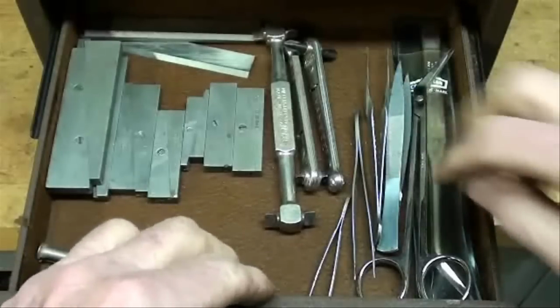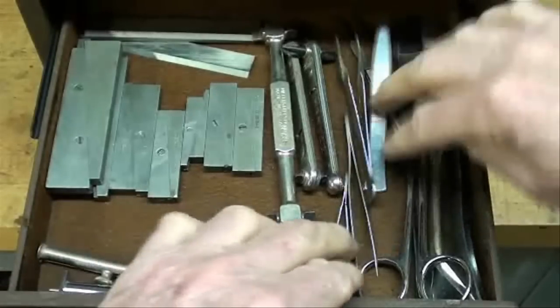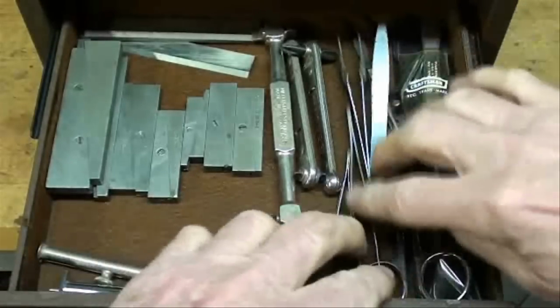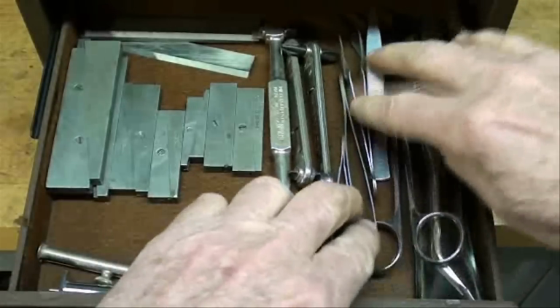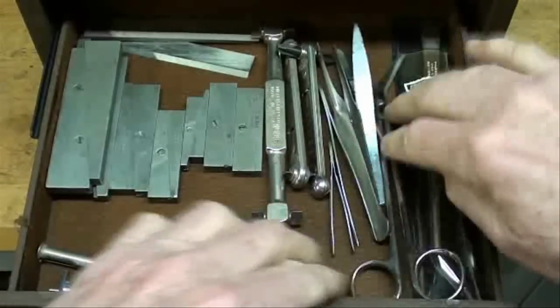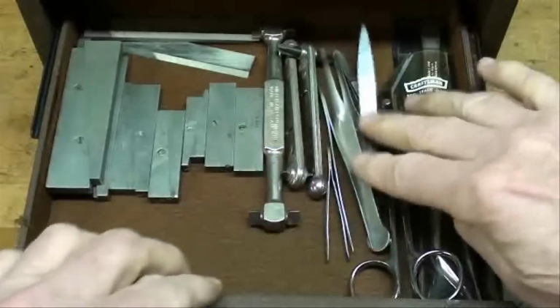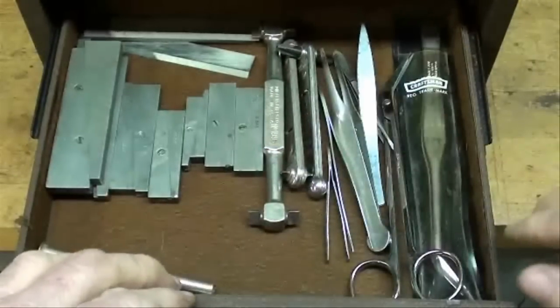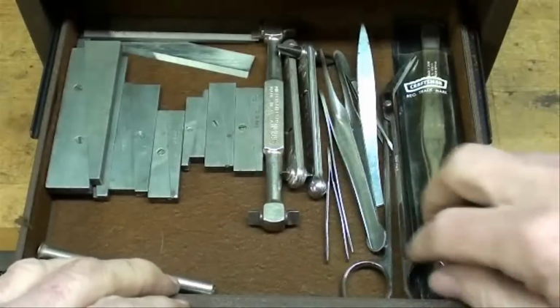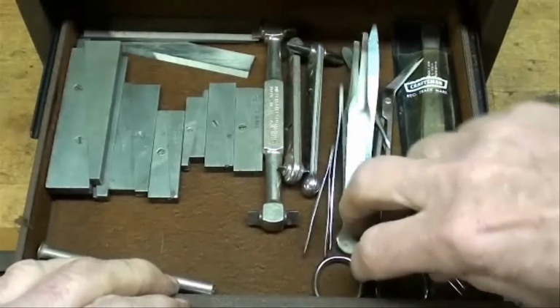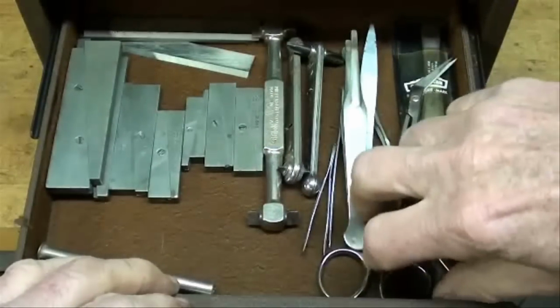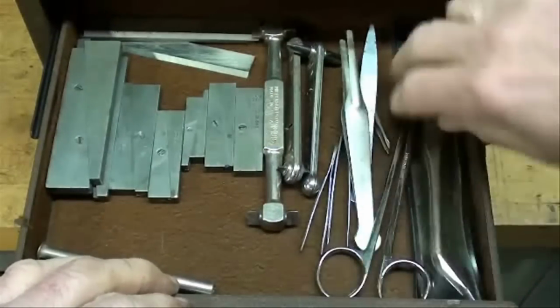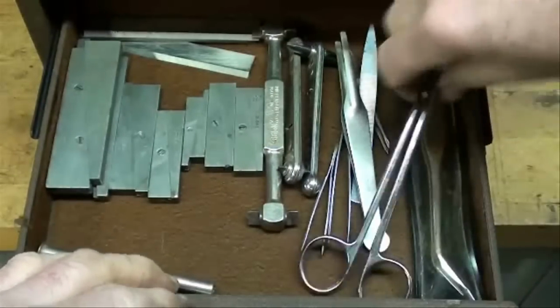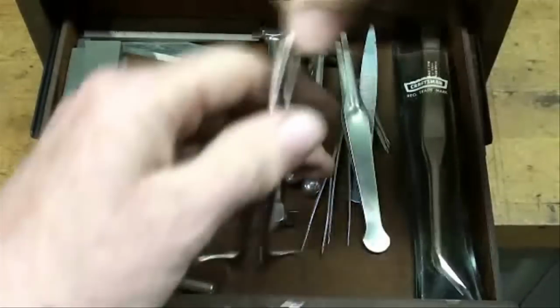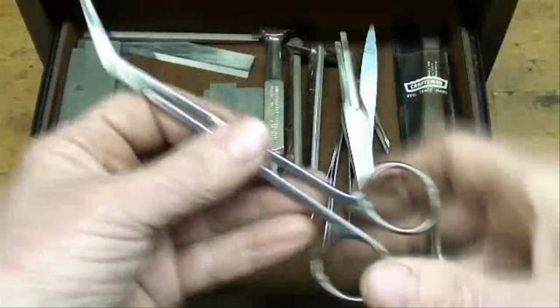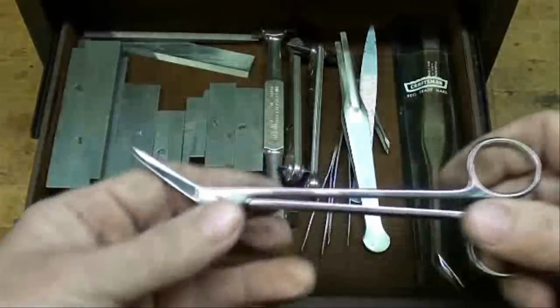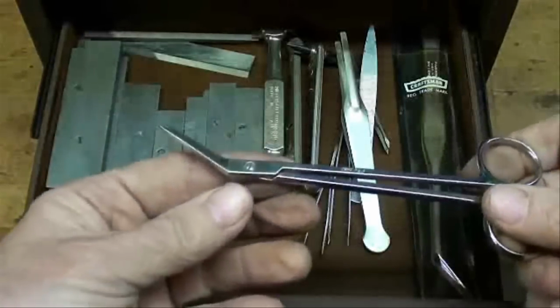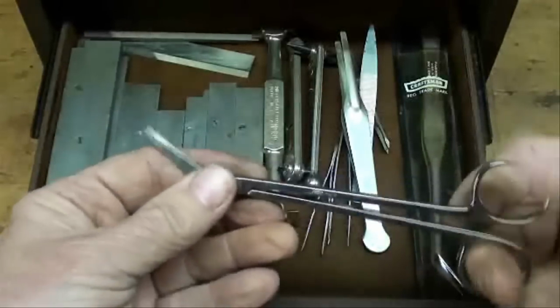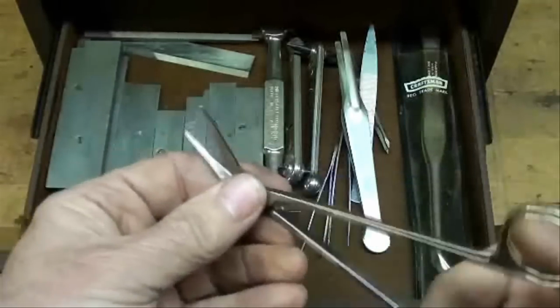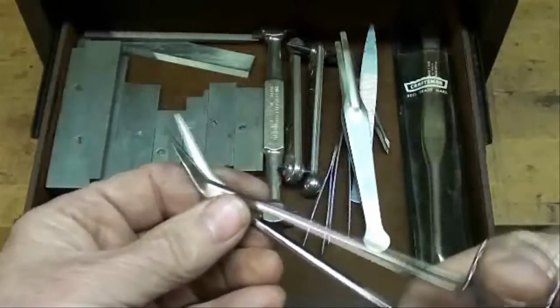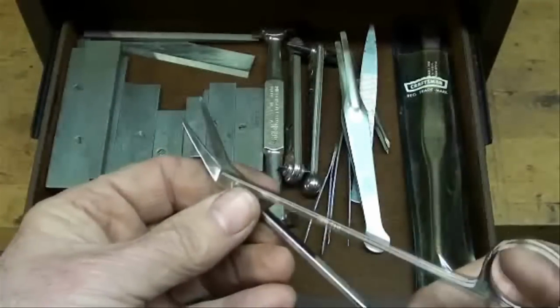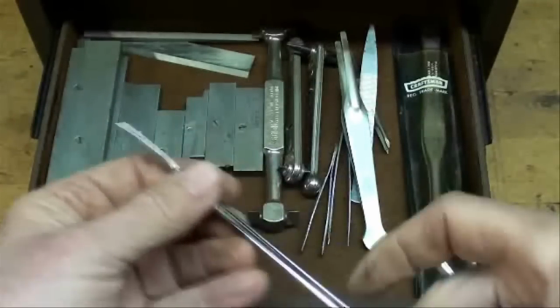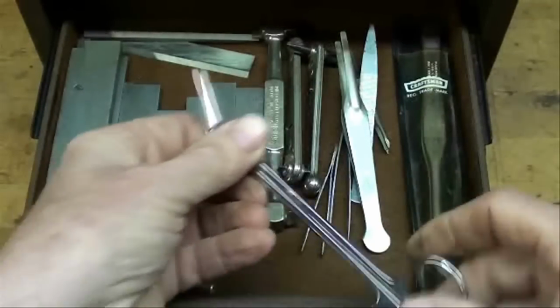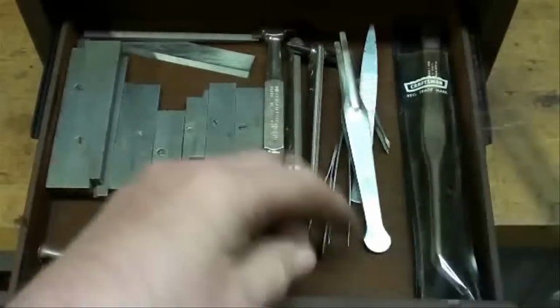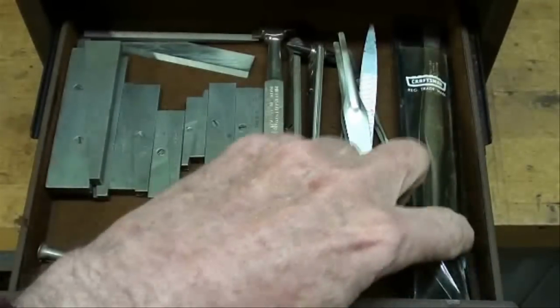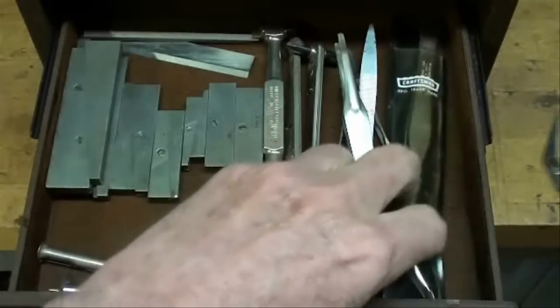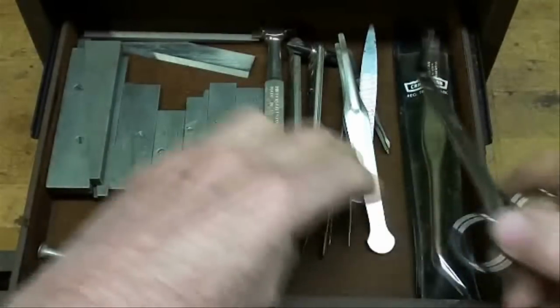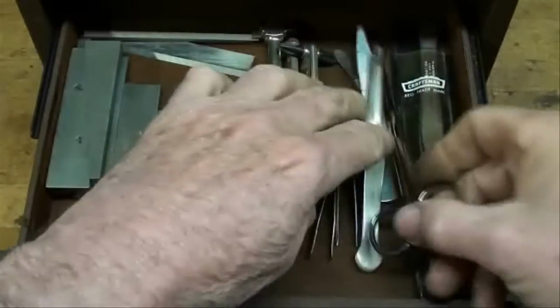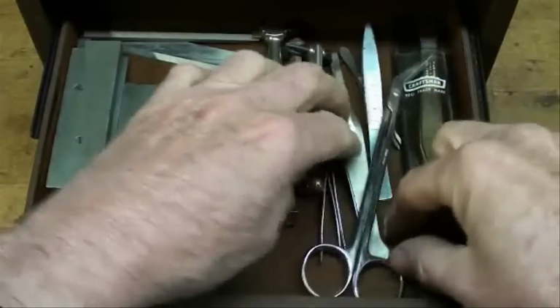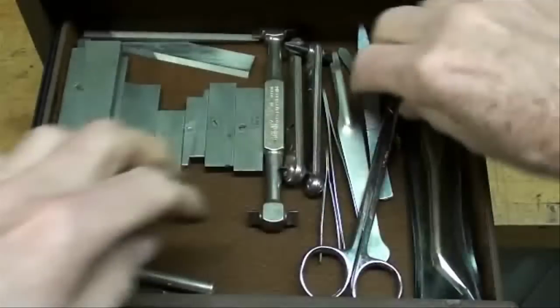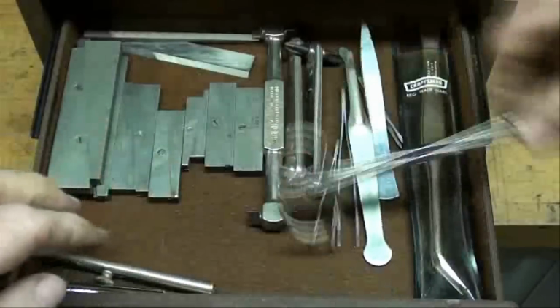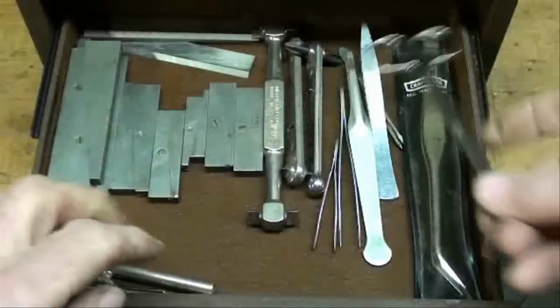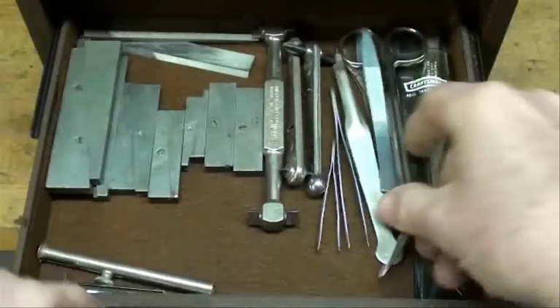All kinds of tweezers for when I get that sliver. Here's some kind of weird scissors, and another tweezers. Not too much of interest in that drawer.